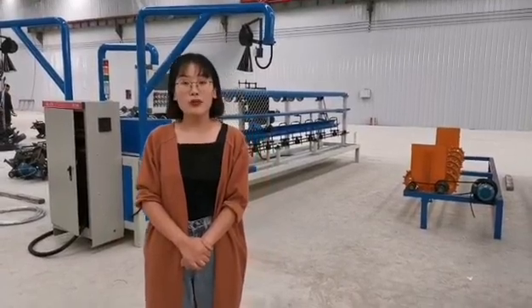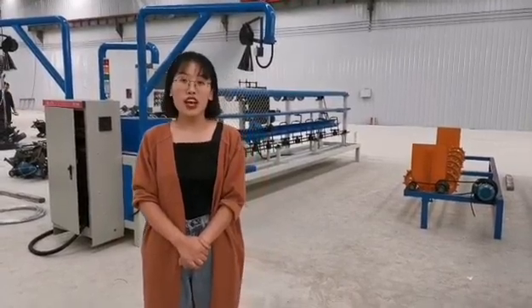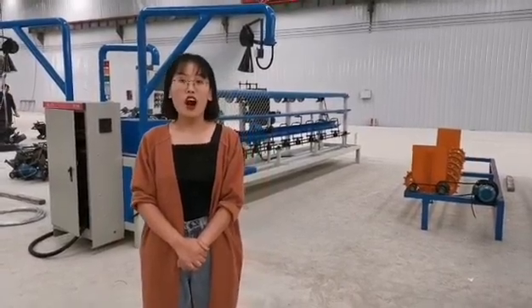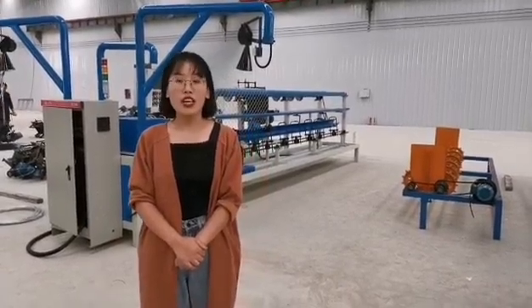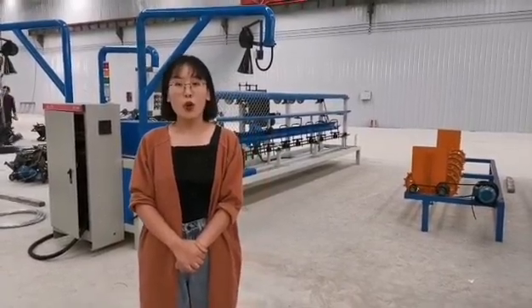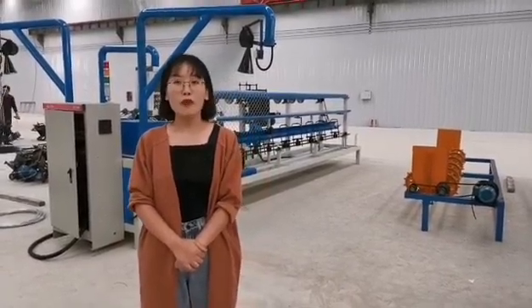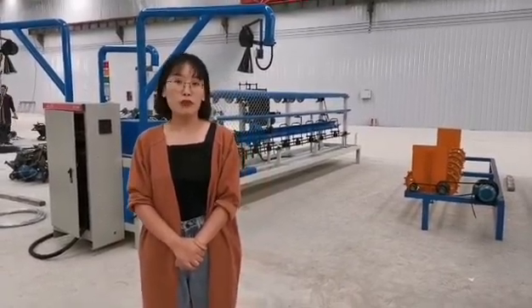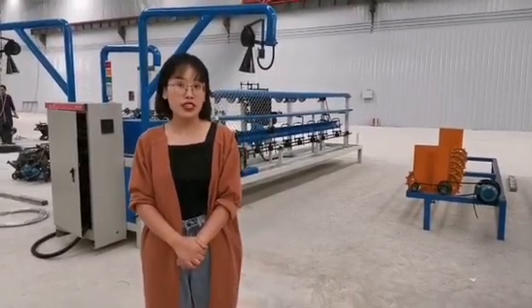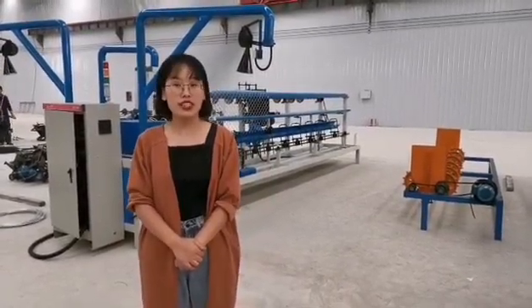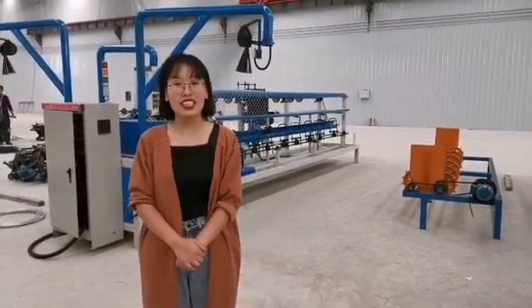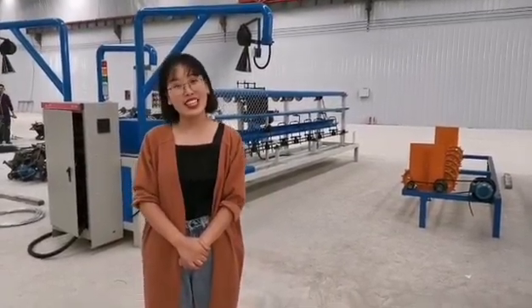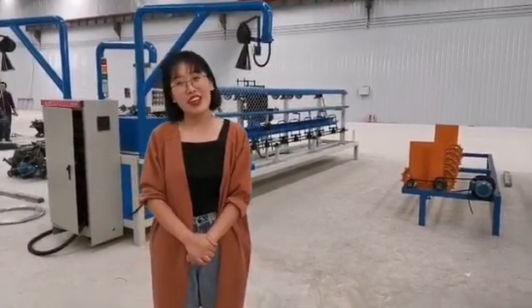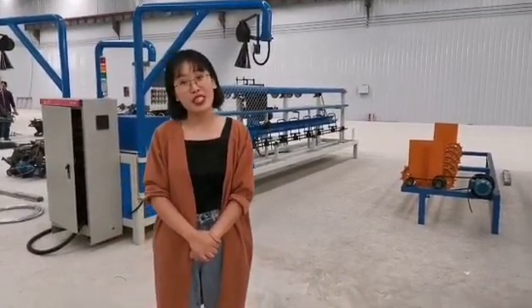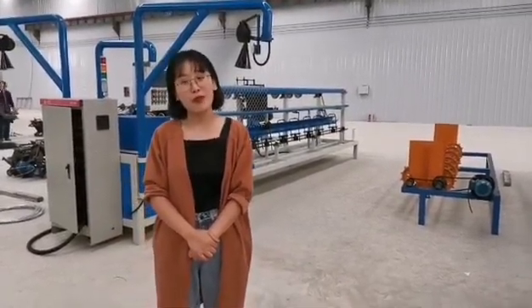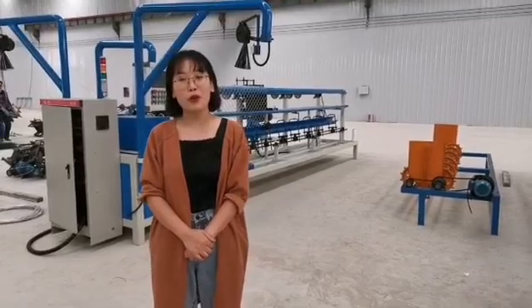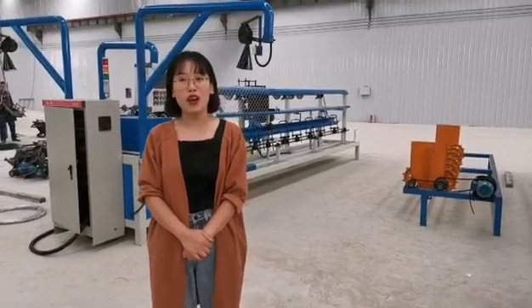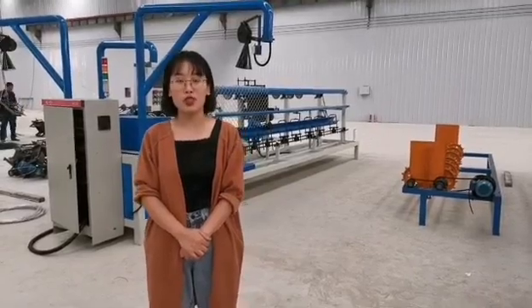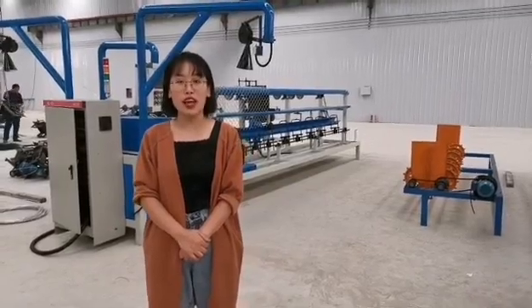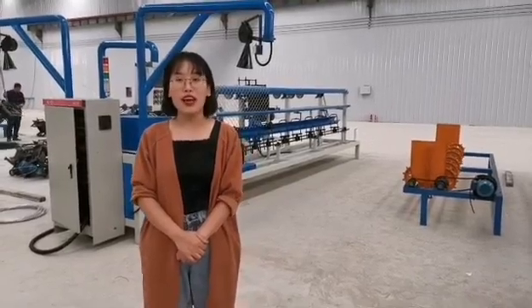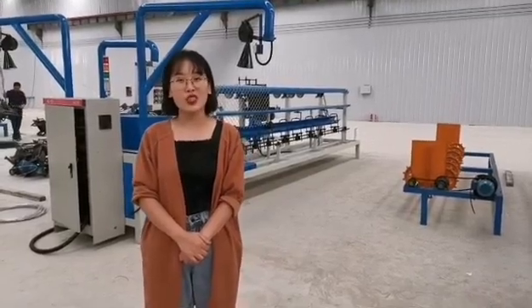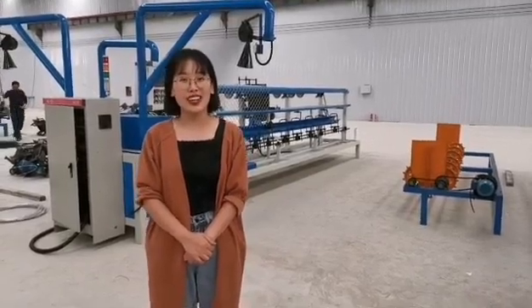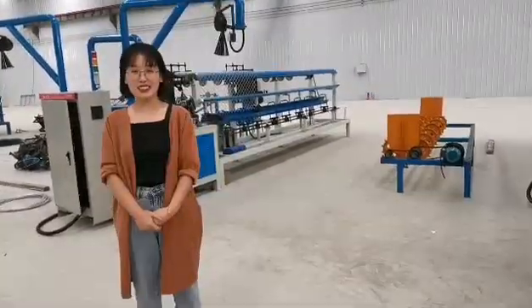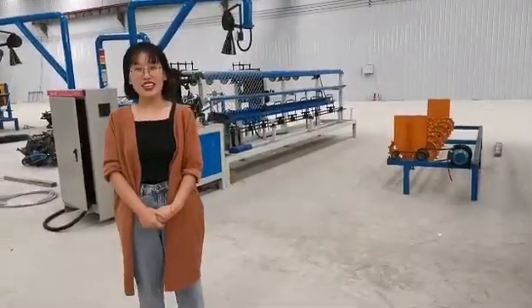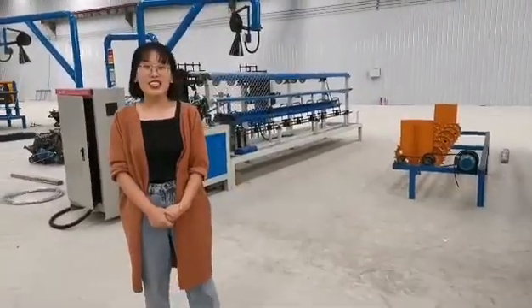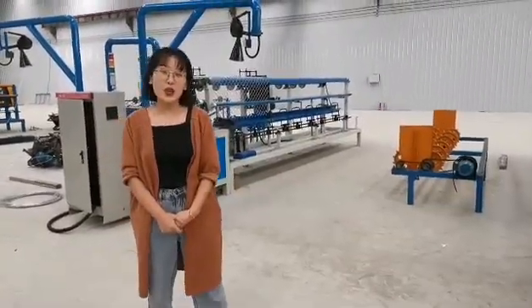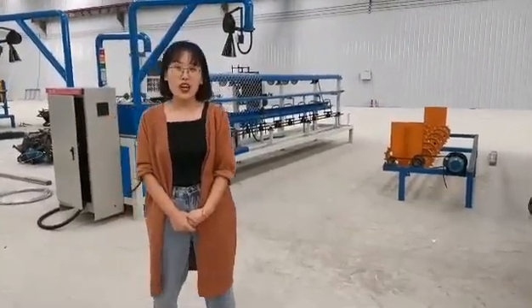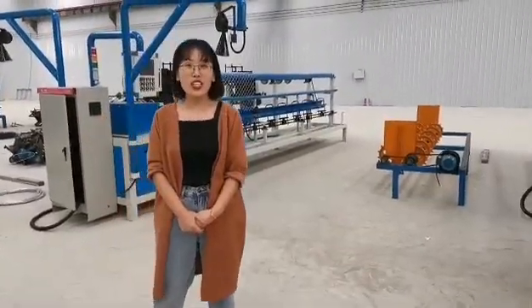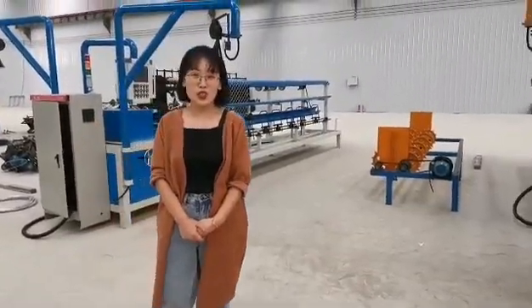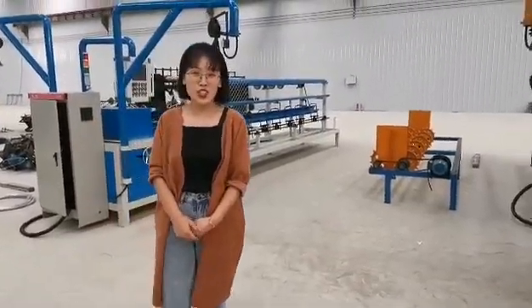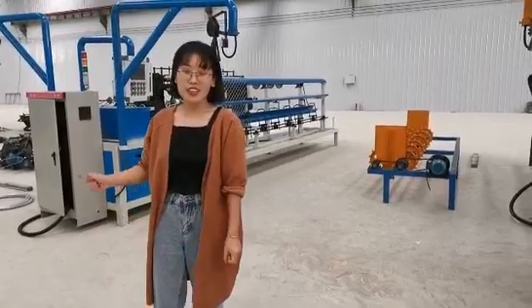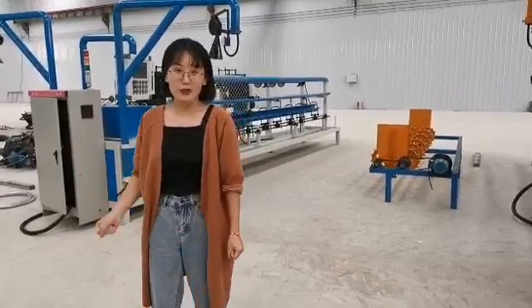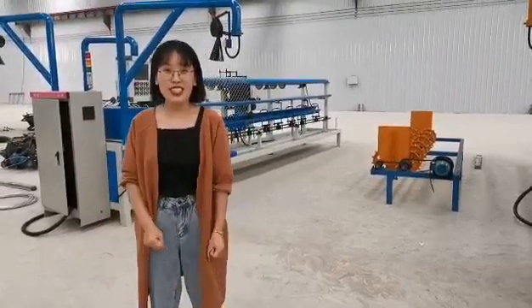There are options to wear machines, such as the training phase machine, hardware machine, and so on. Today we are going to show the training phase machine.